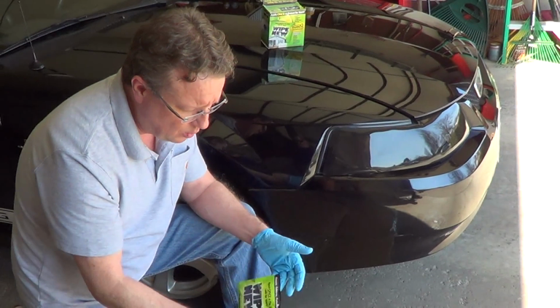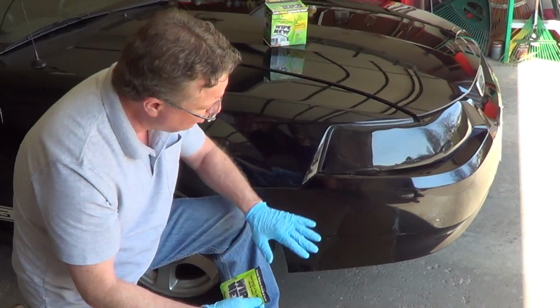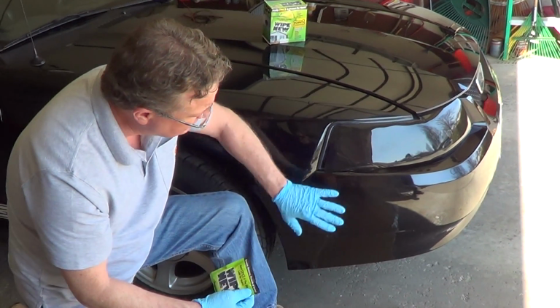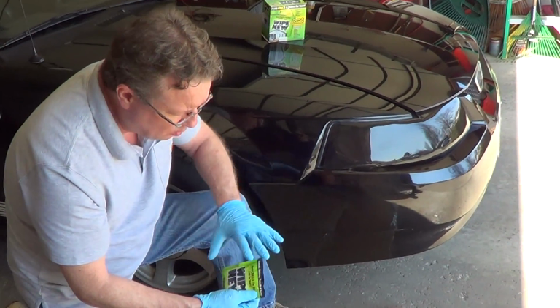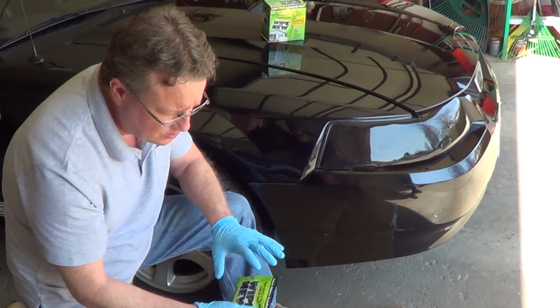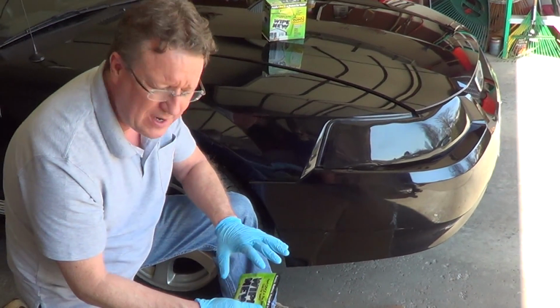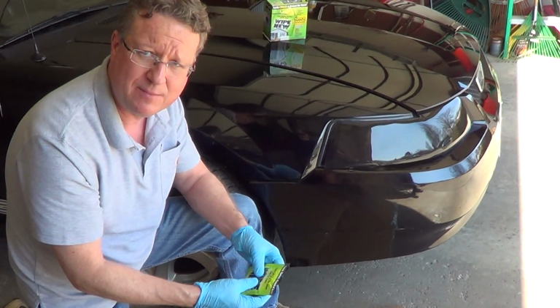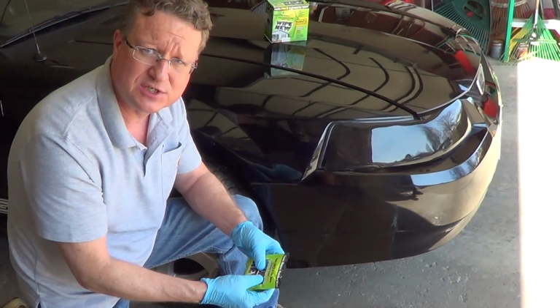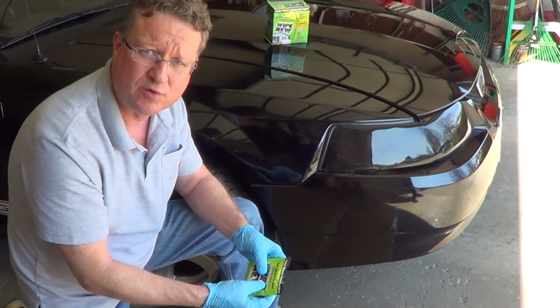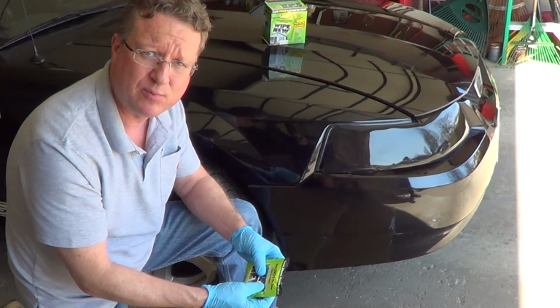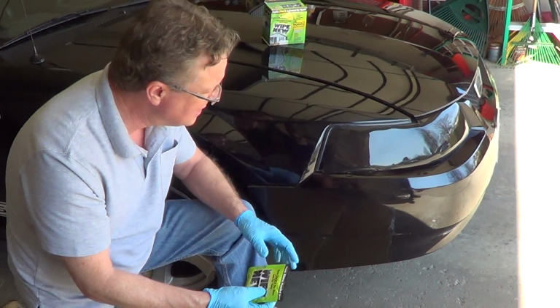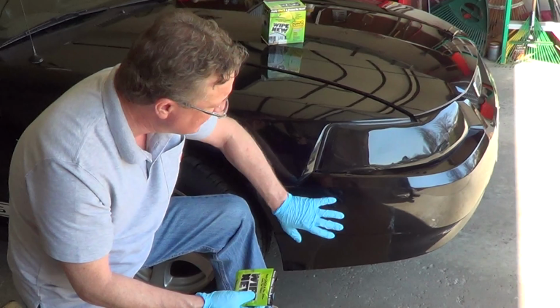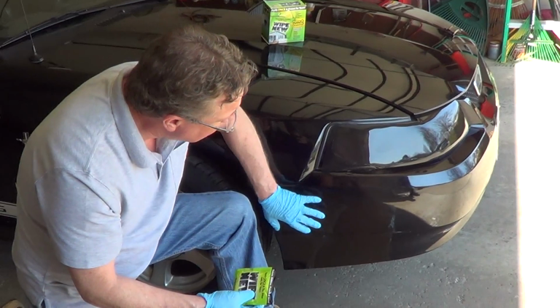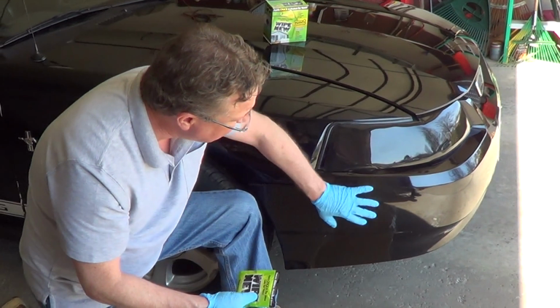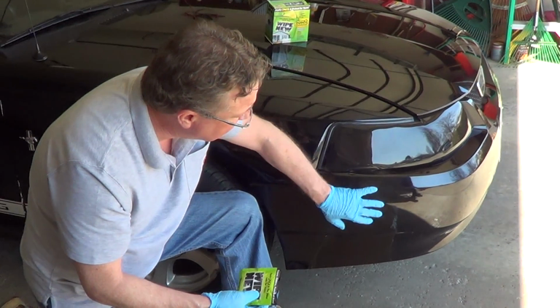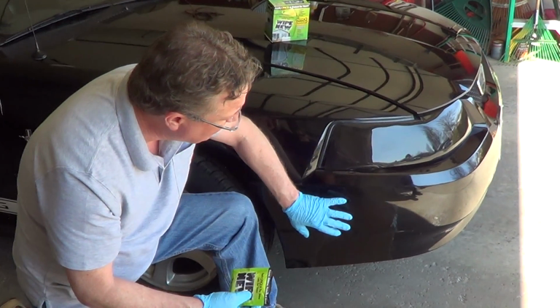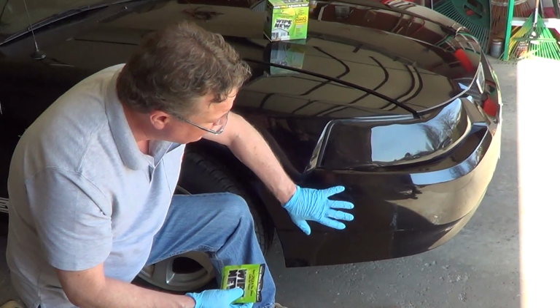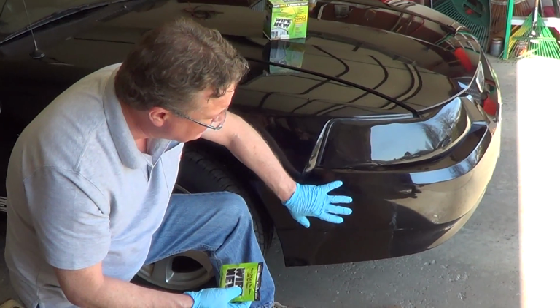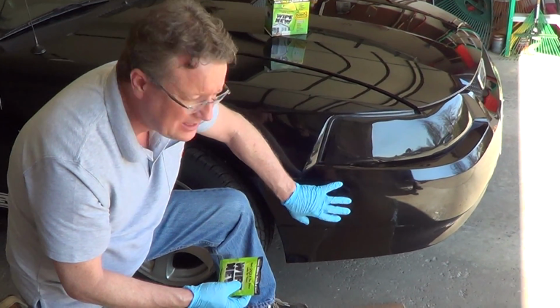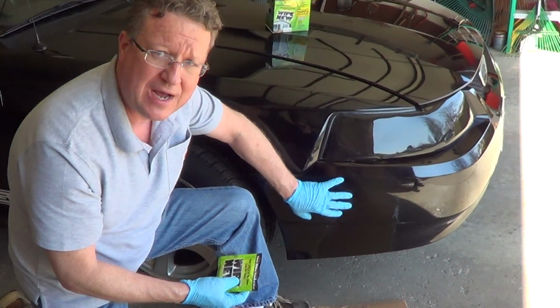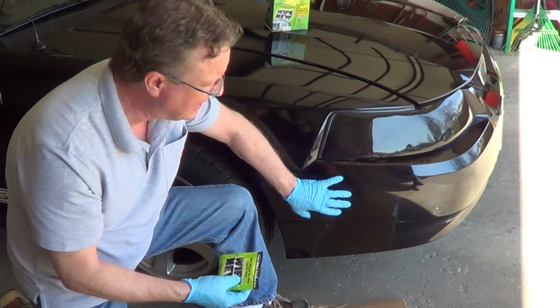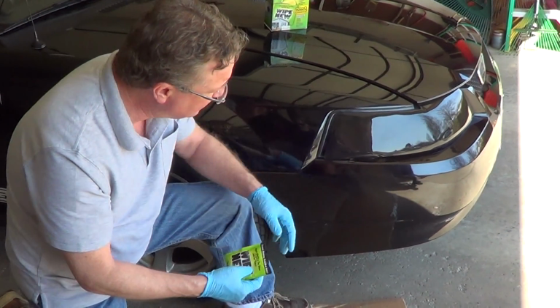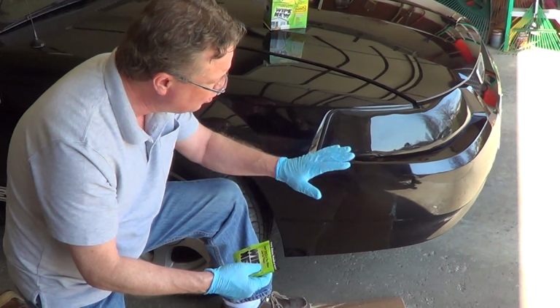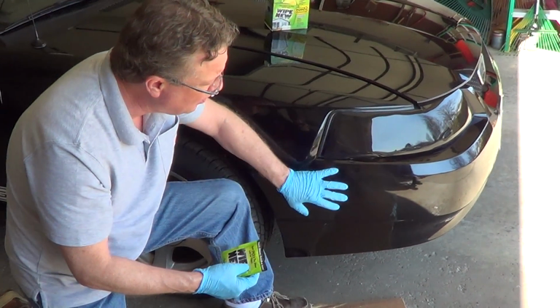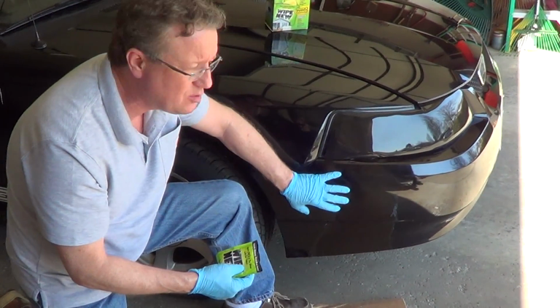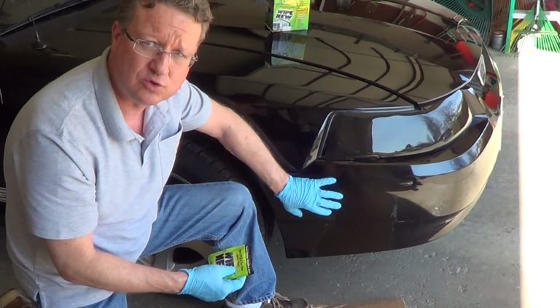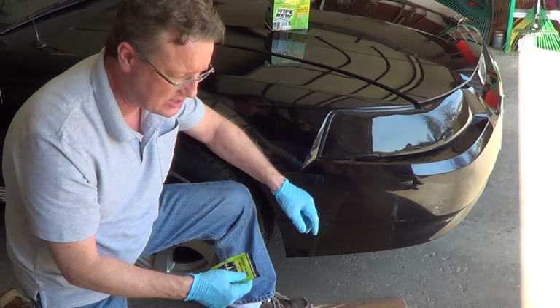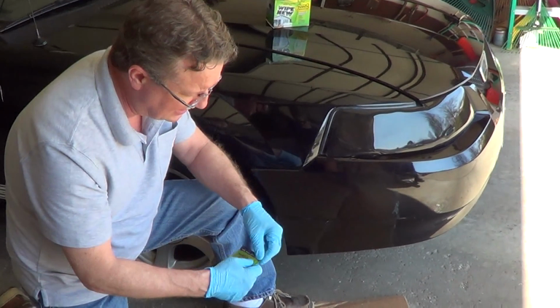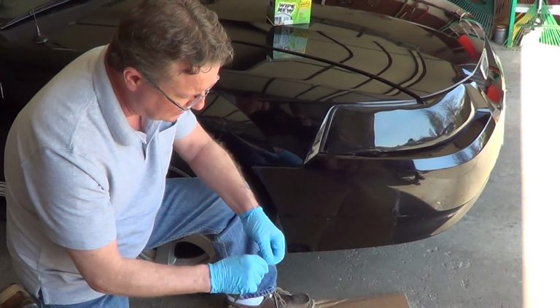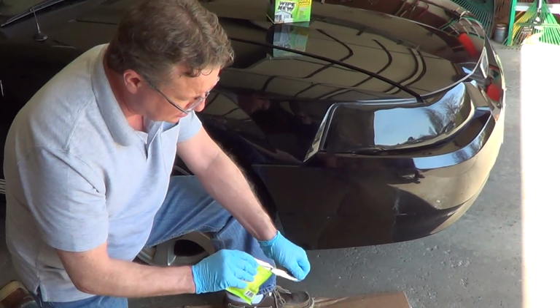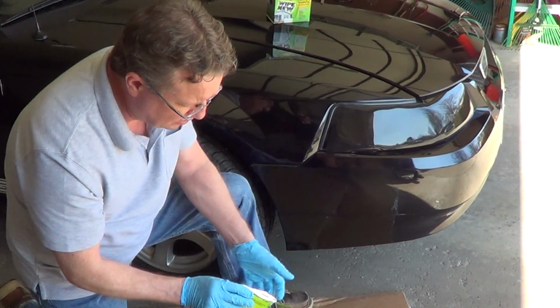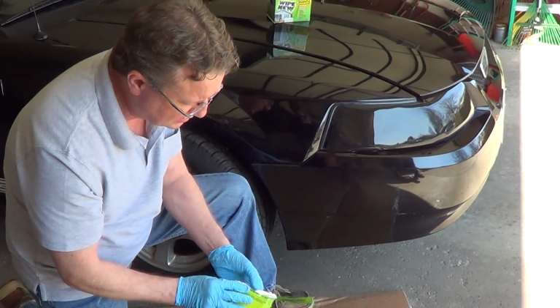Once you open this, you want to use it right away because it starts to evaporate immediately. We want to make sure the finish is clean and dry, and we don't want to do this in direct sunlight. So we just open this up.